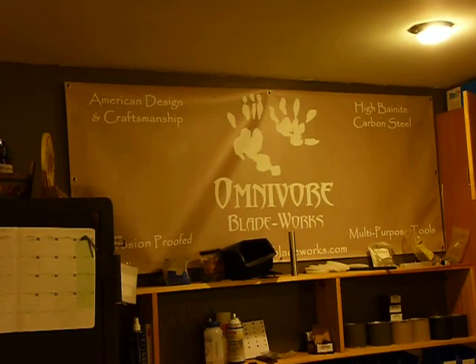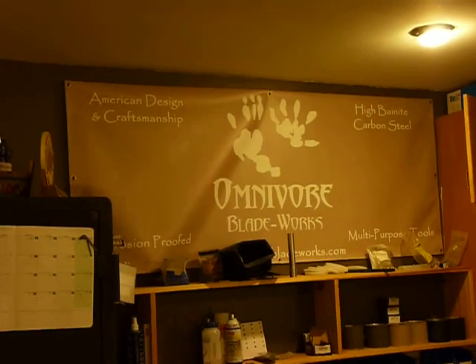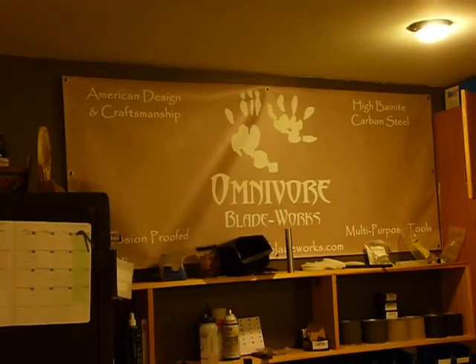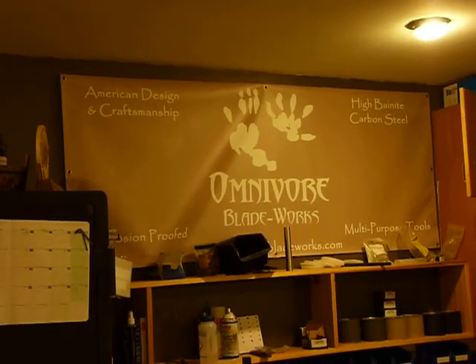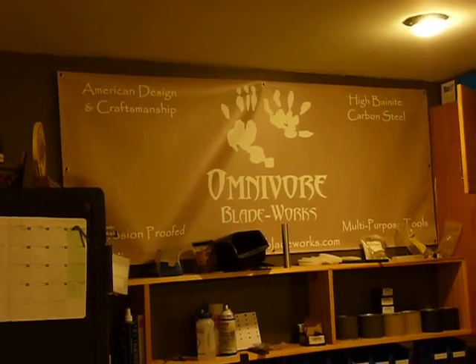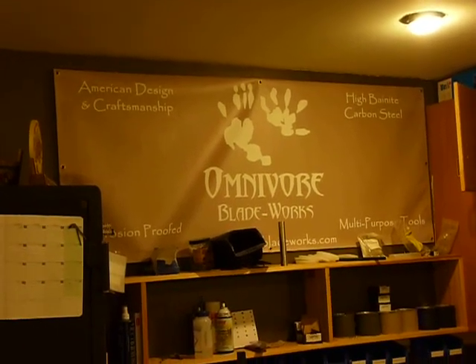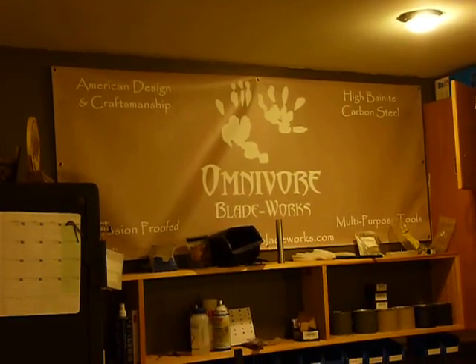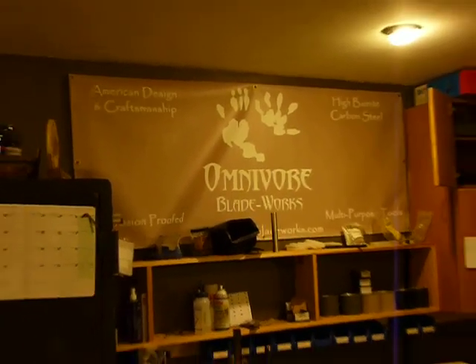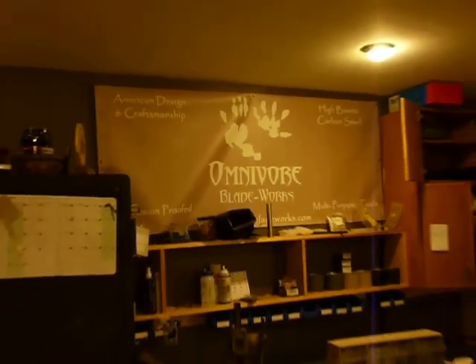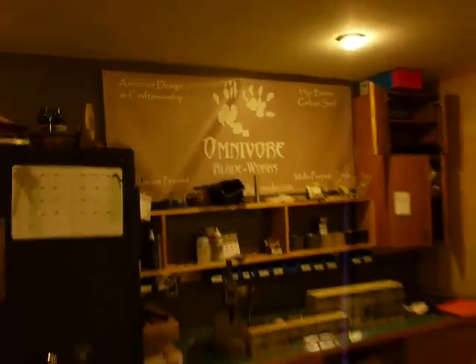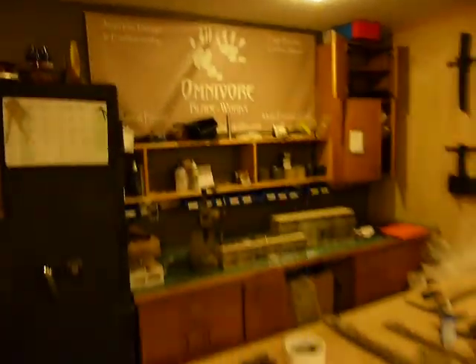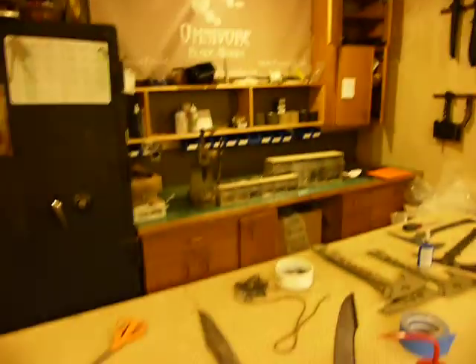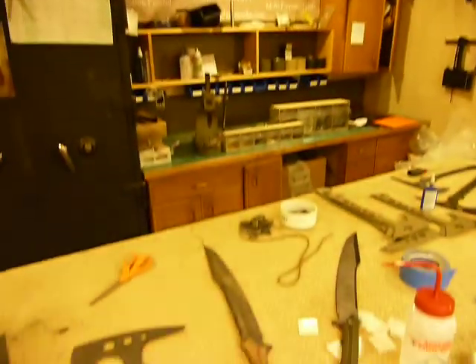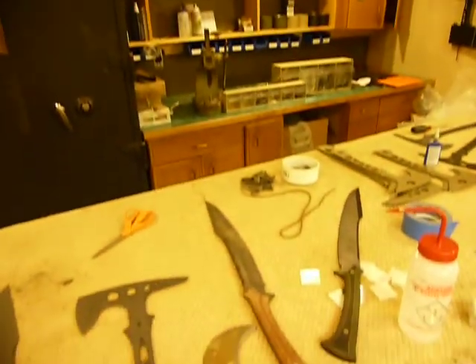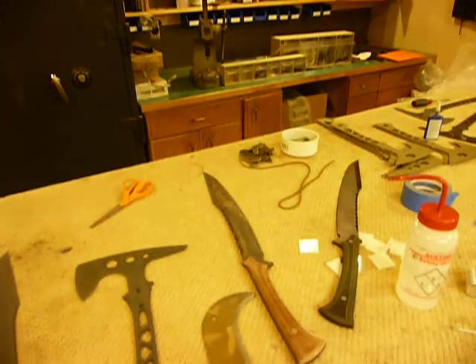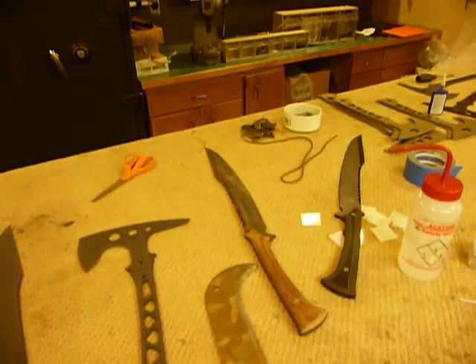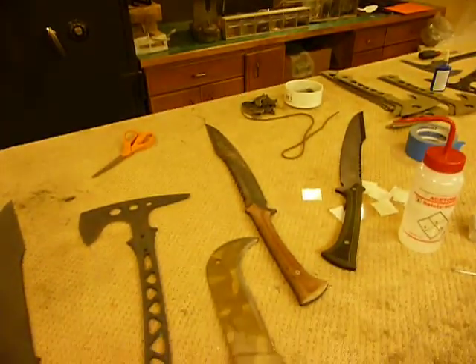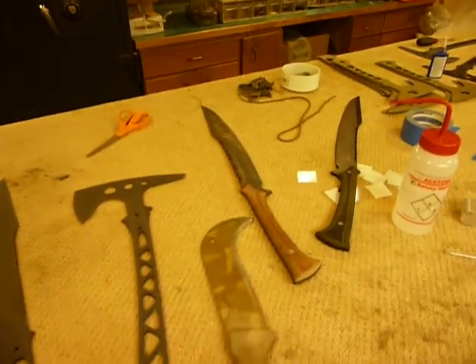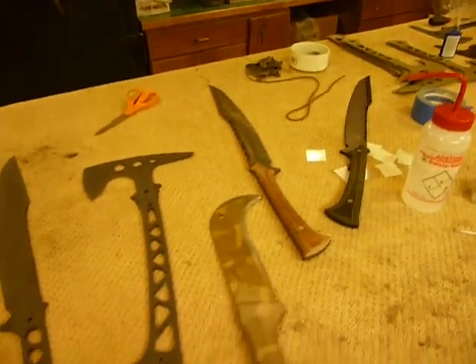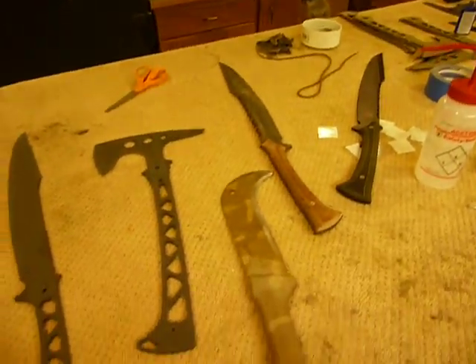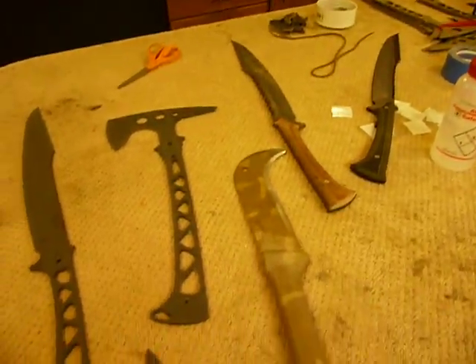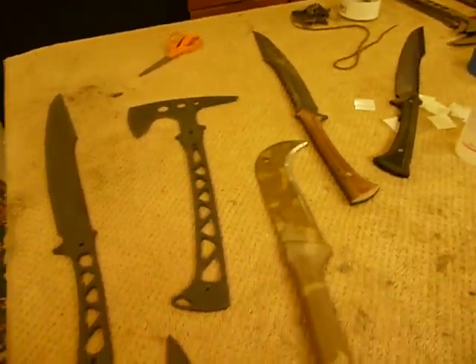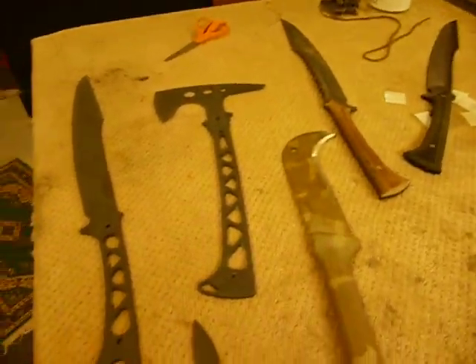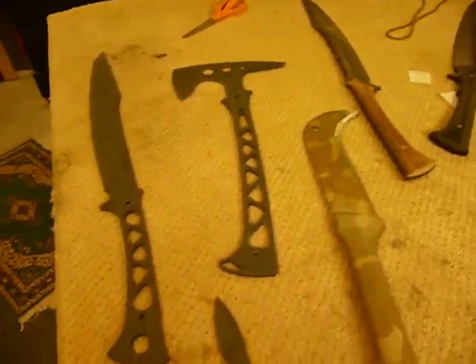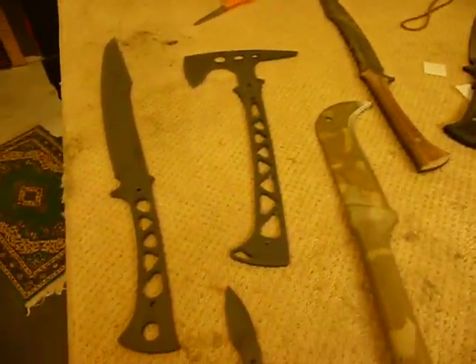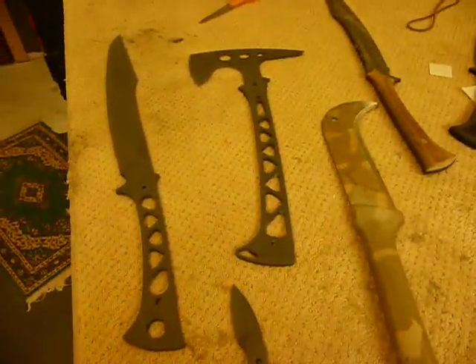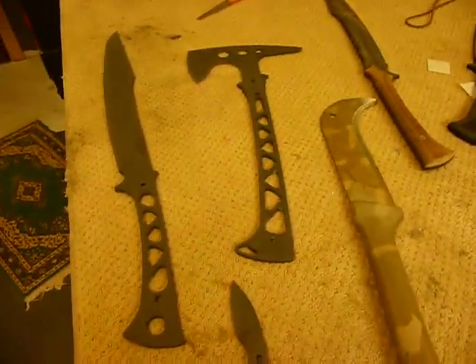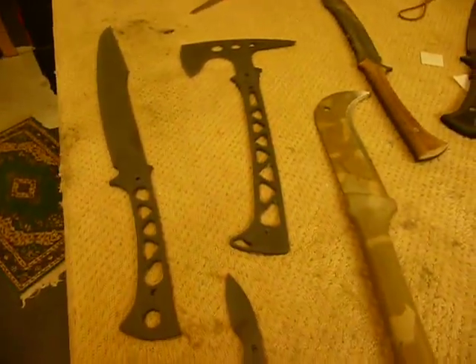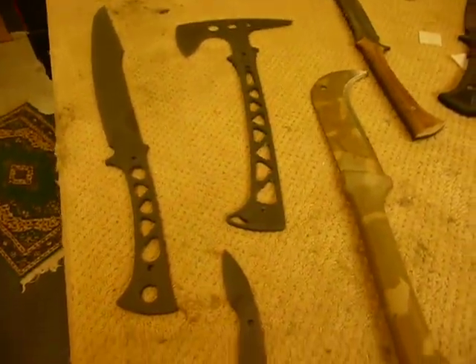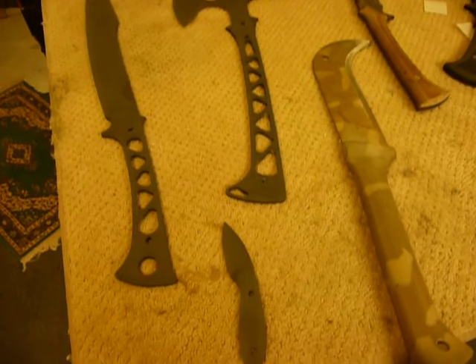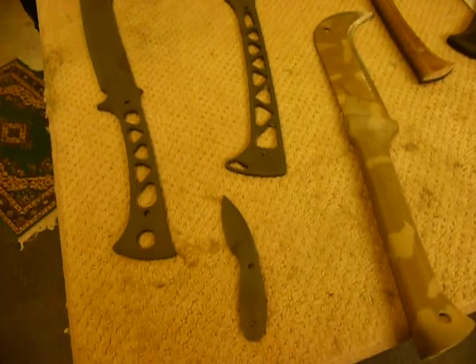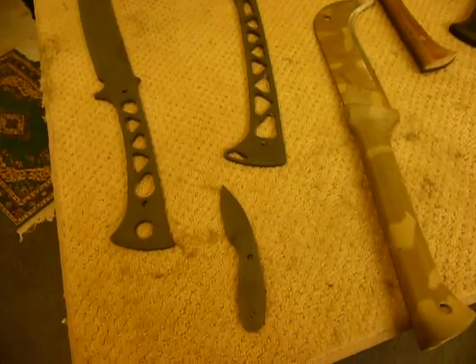Greetings YouTube, this is Jared with Omnivore Blade Works. It's April 26th or 27th, Sunday, and I wanted to do a progress report for you.